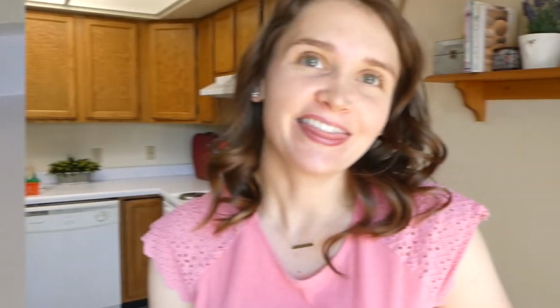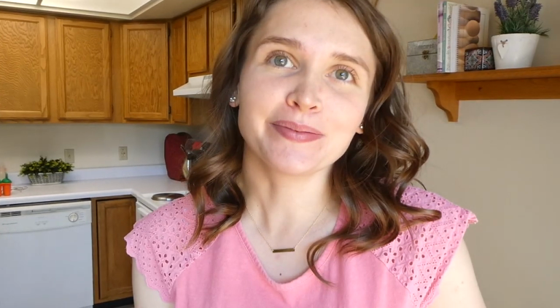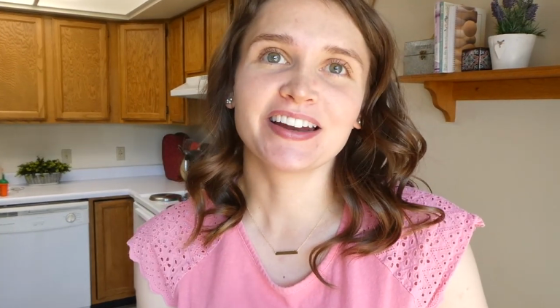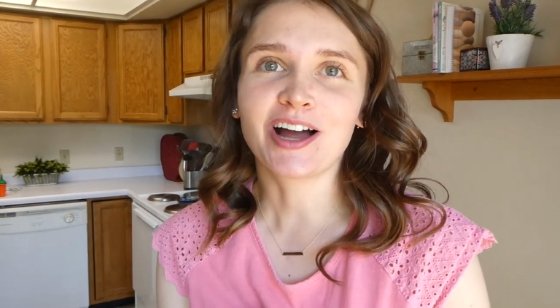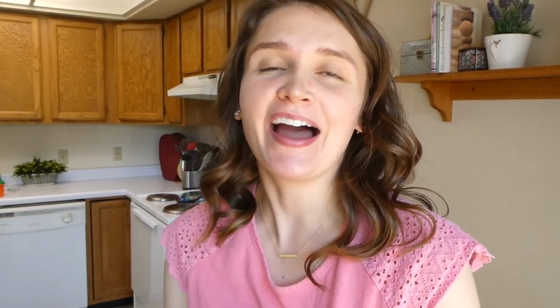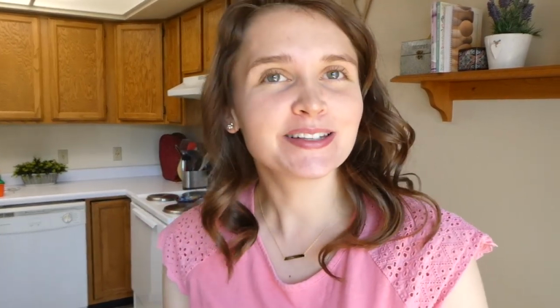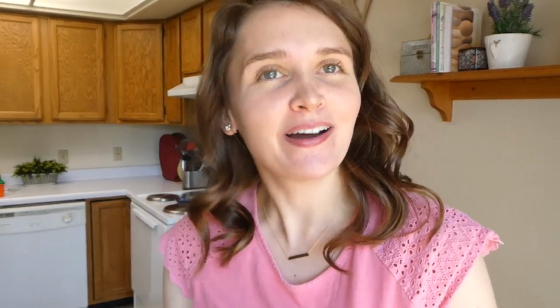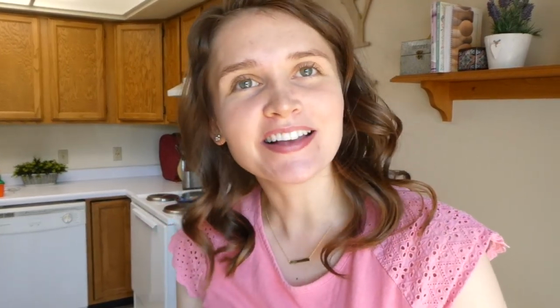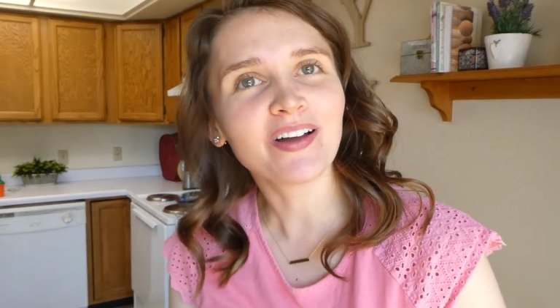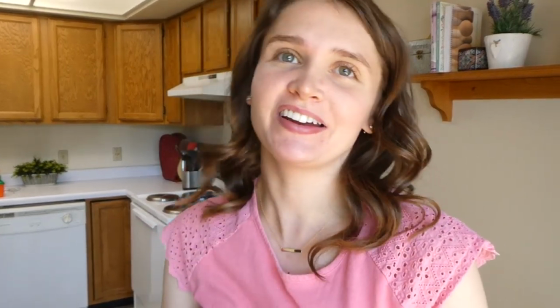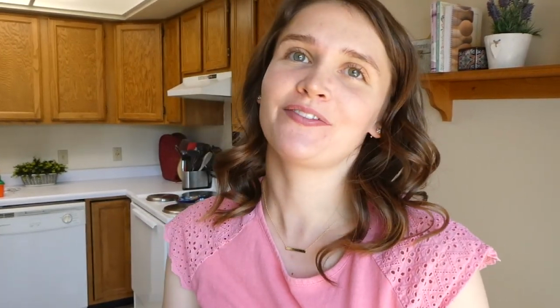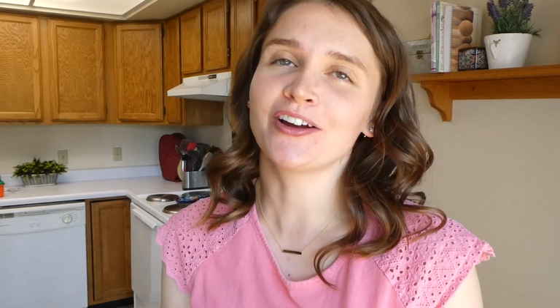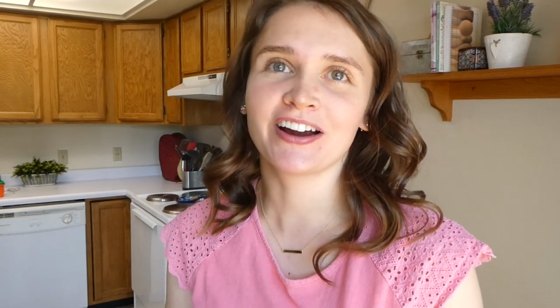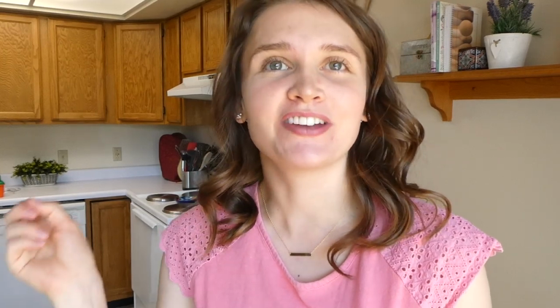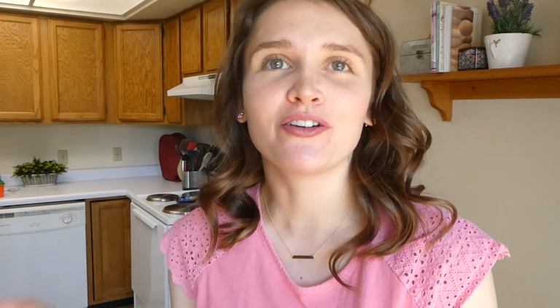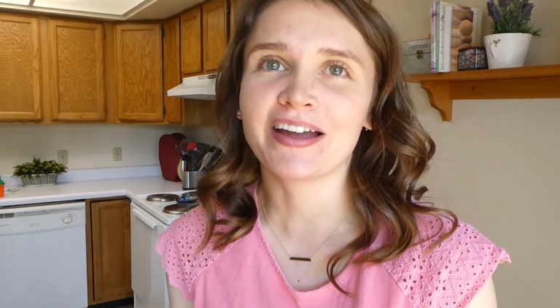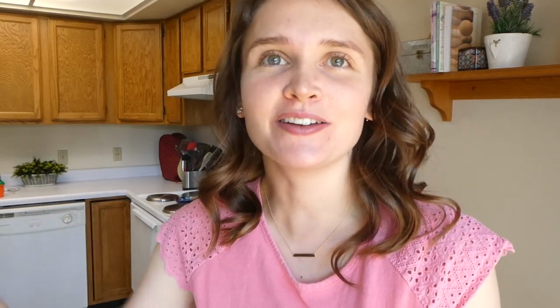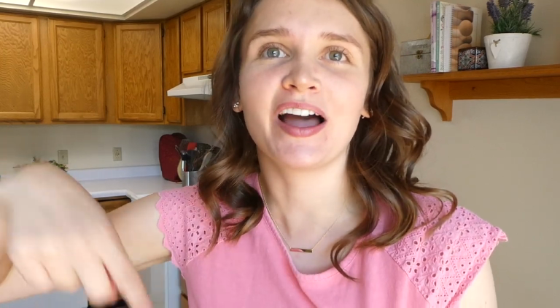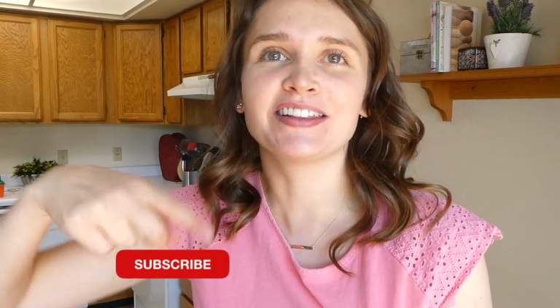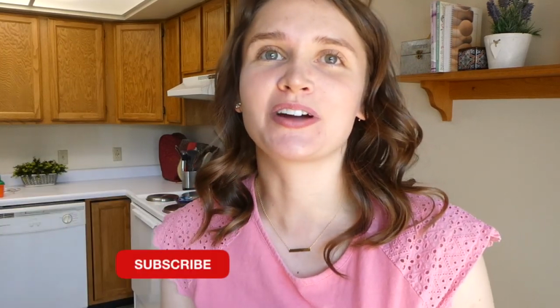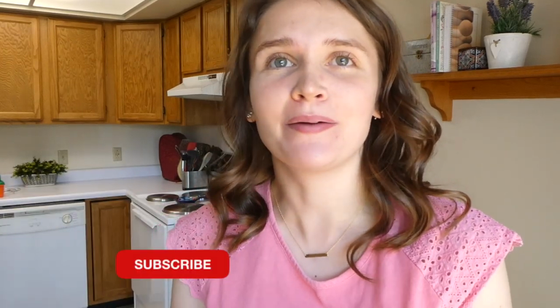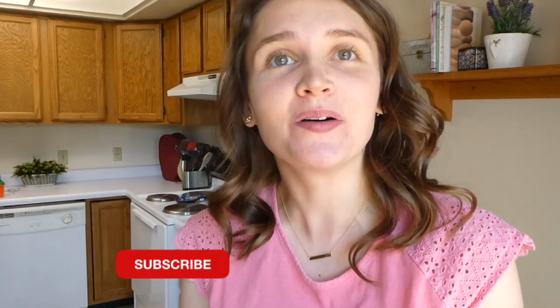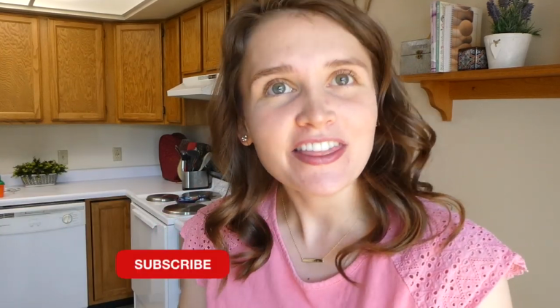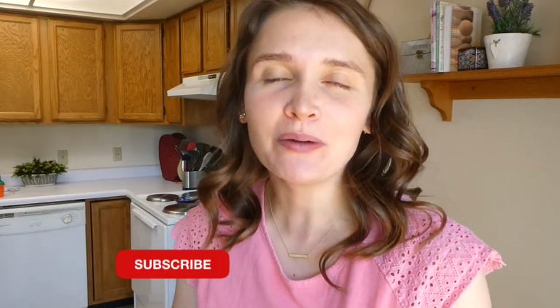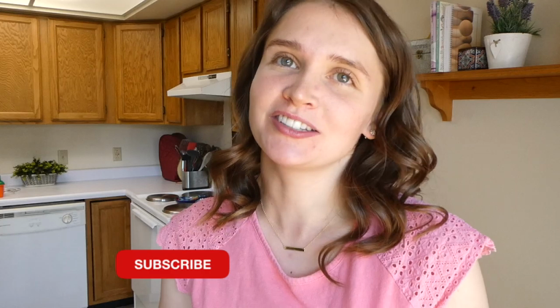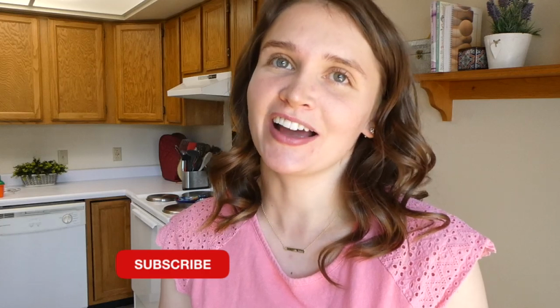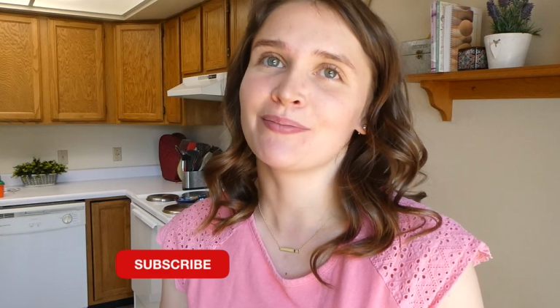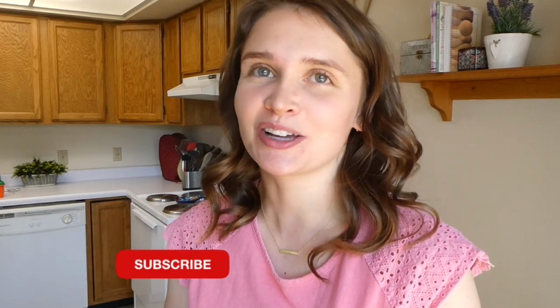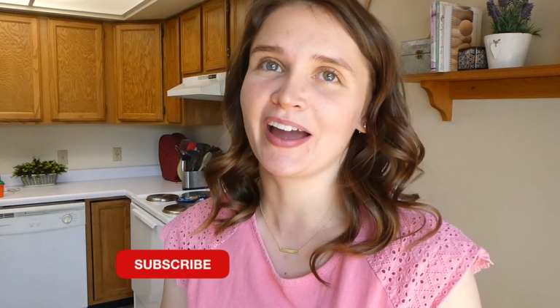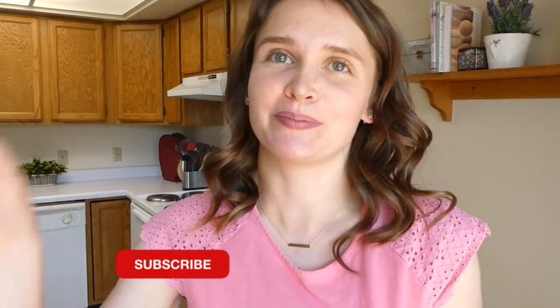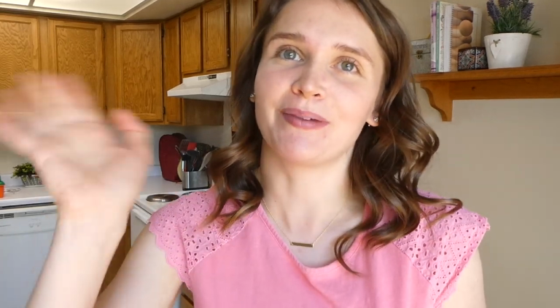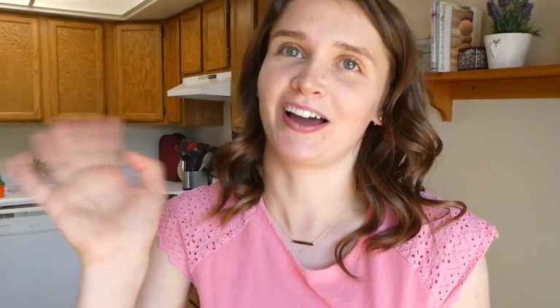That wraps up today's copycat recipe. I hope you guys all enjoyed it. If you are new here, go ahead and subscribe down below the video. I'll see you guys in my next copycat recipe — bye for now!